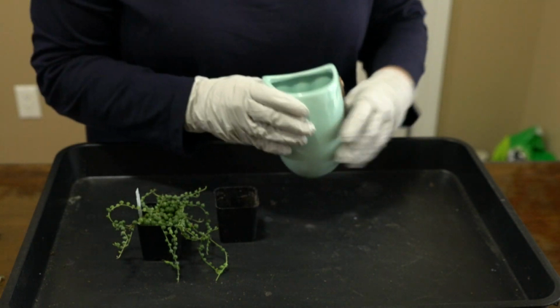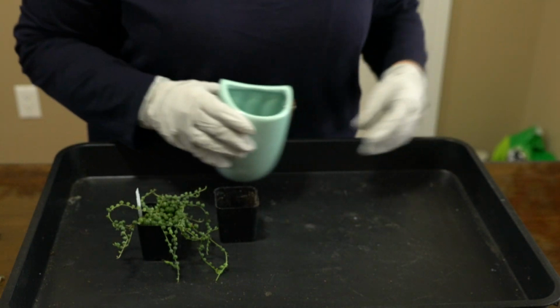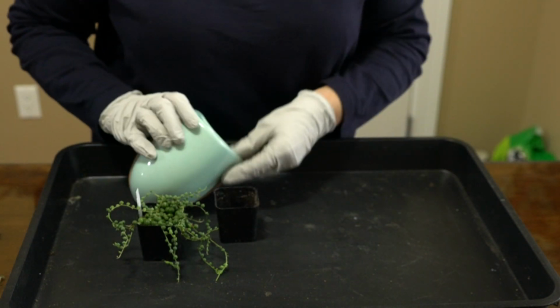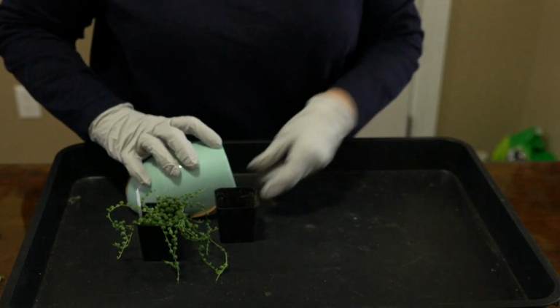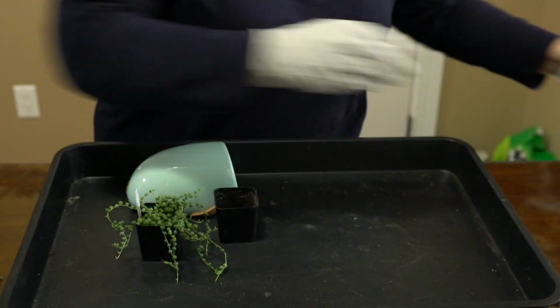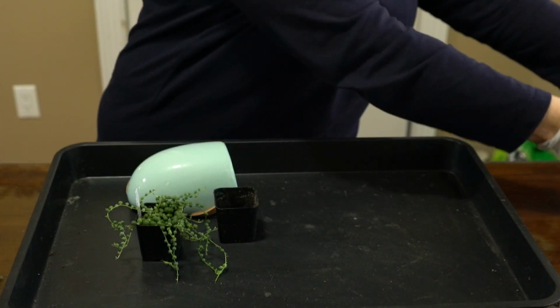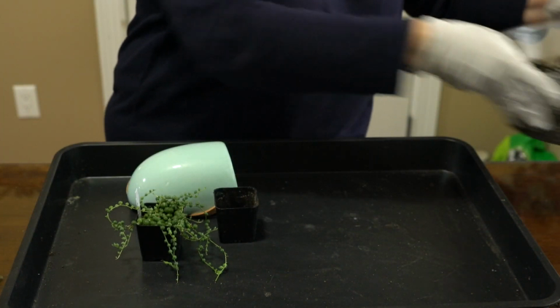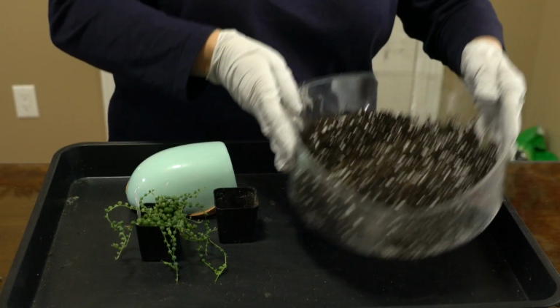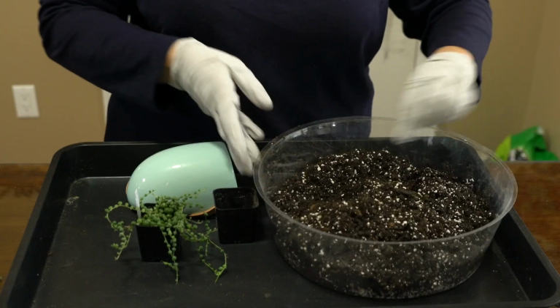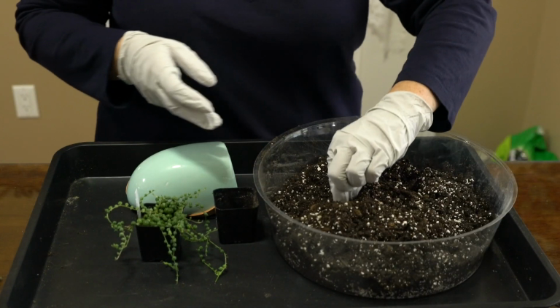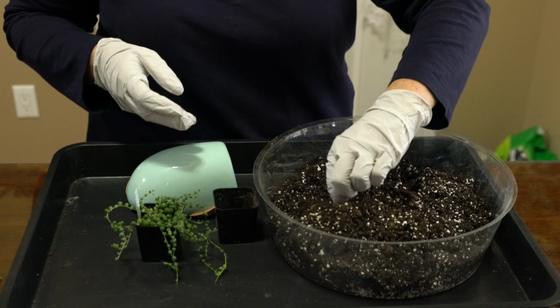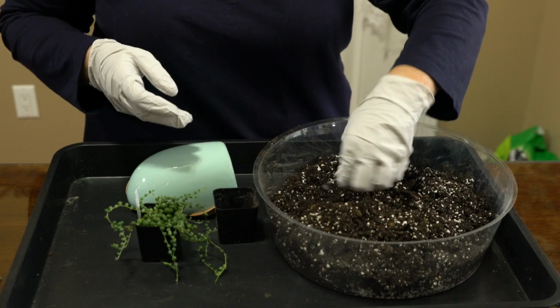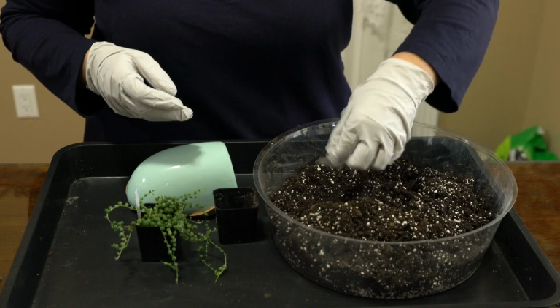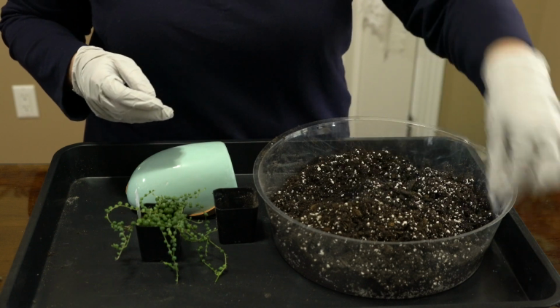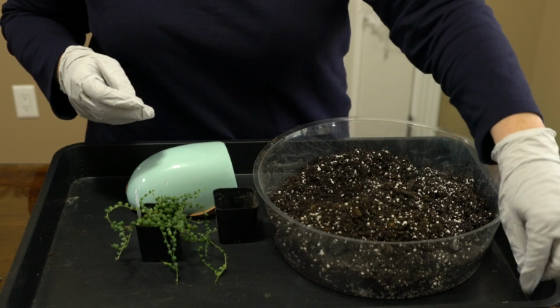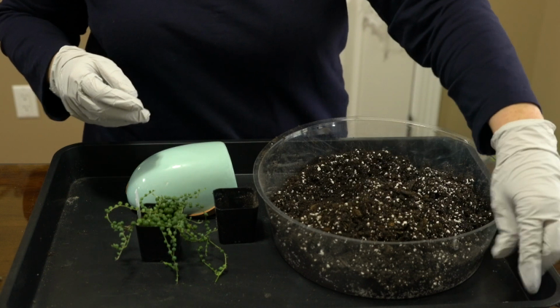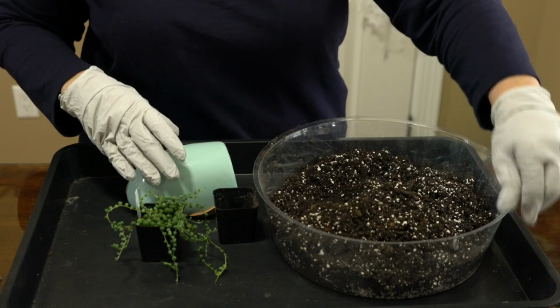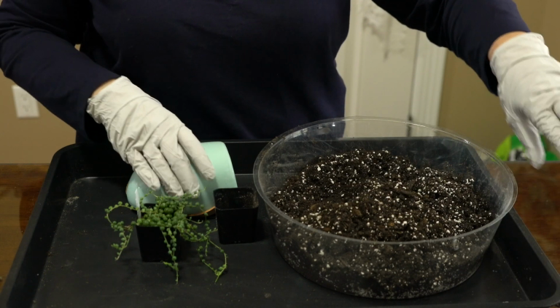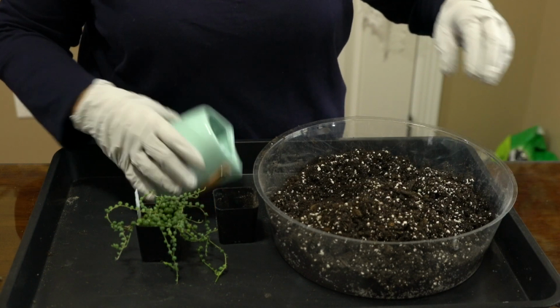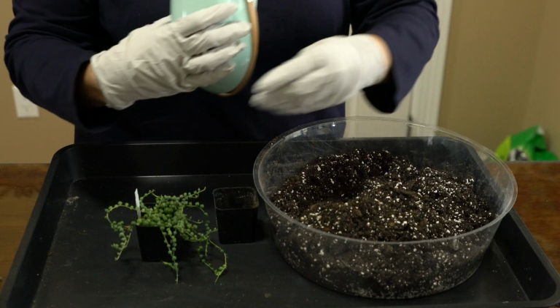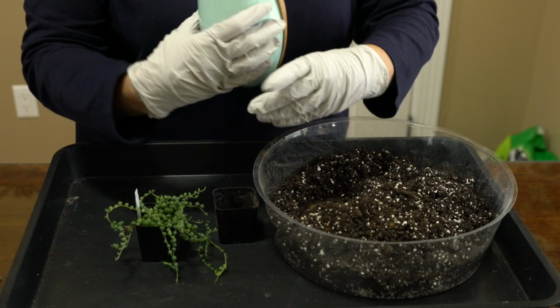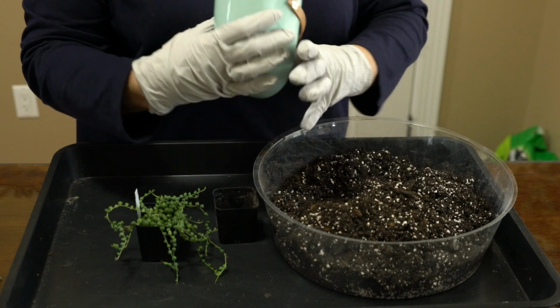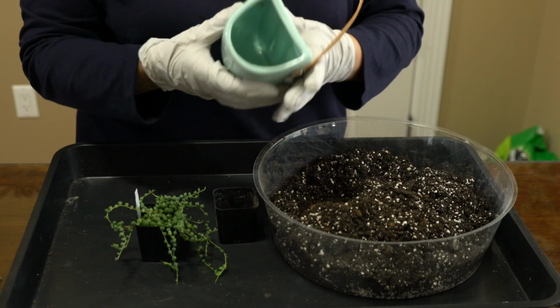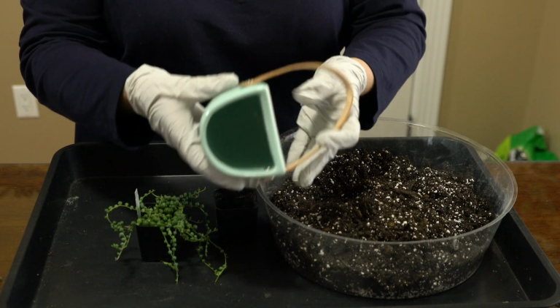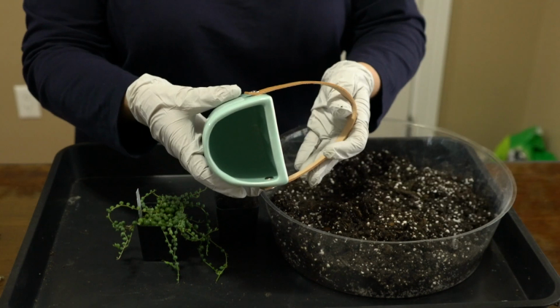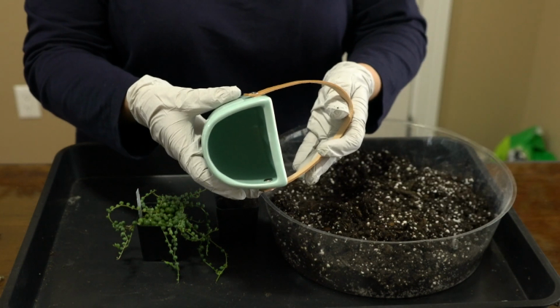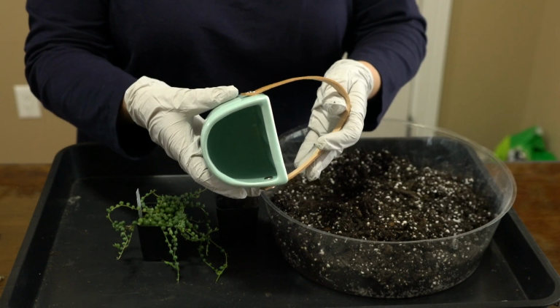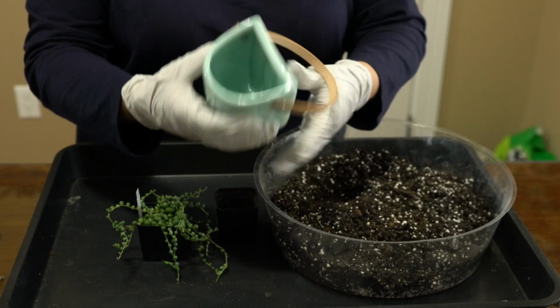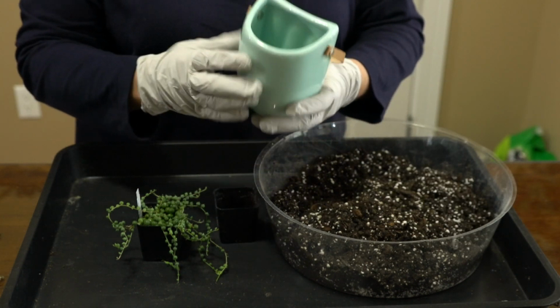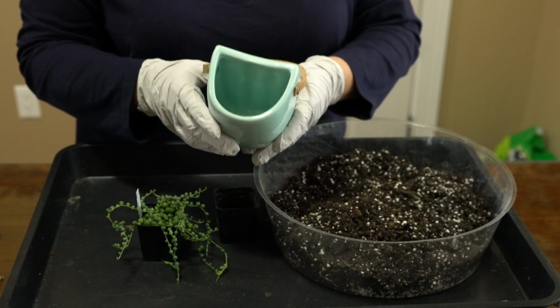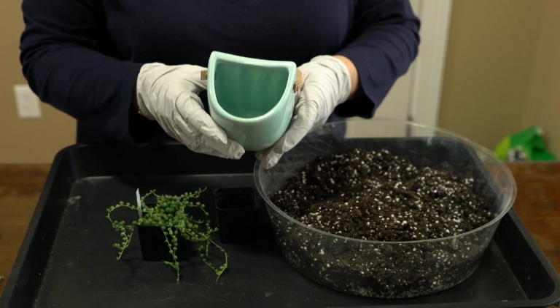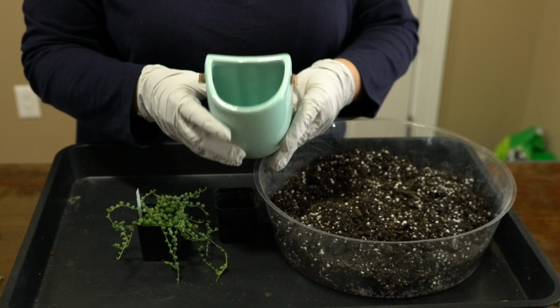I'm going to take my soil that I've already mixed up. I've added some water to it and I've added perlite. This container does not have a drainage hole, so I will be watering this sparingly.